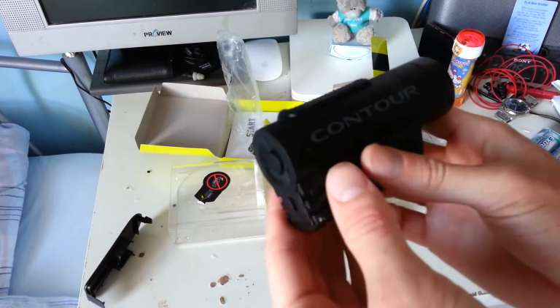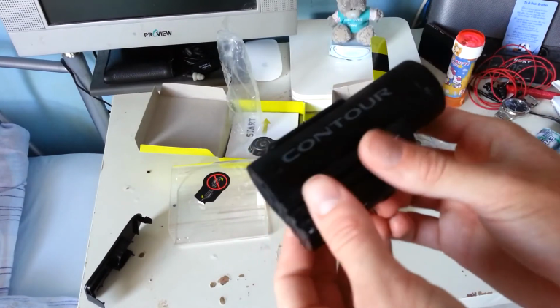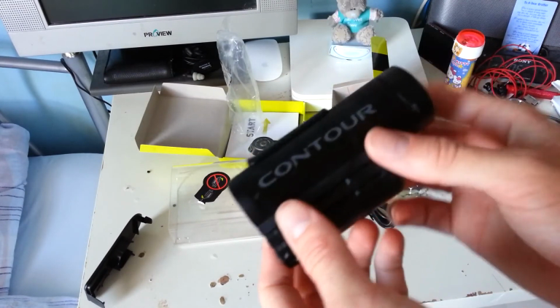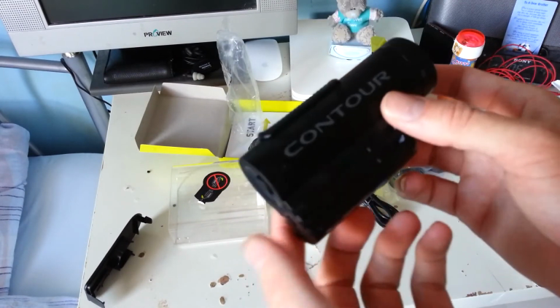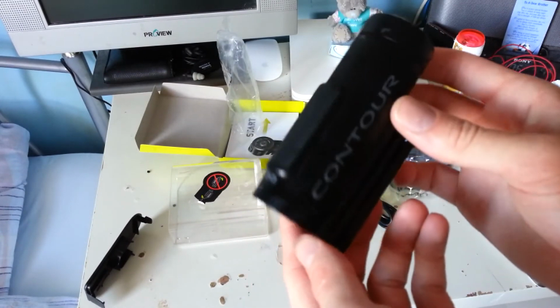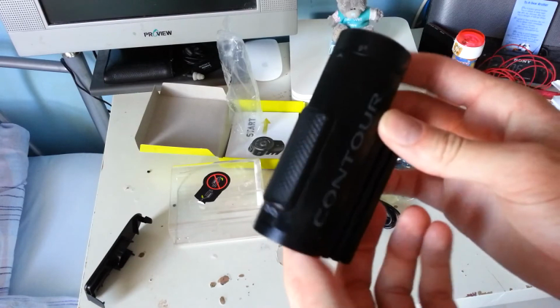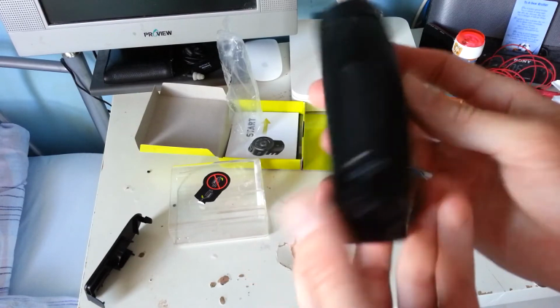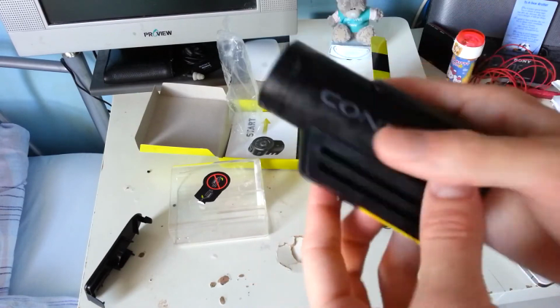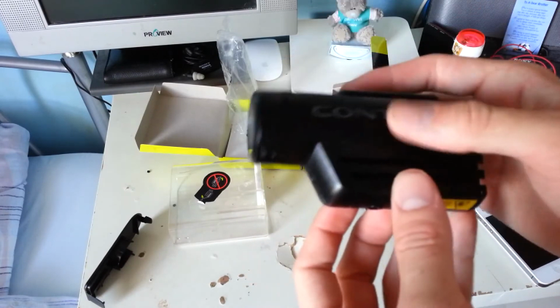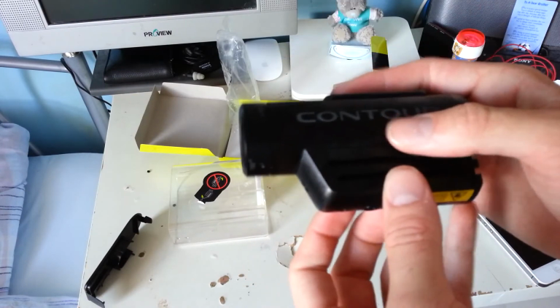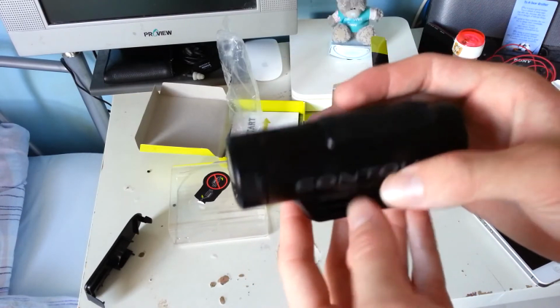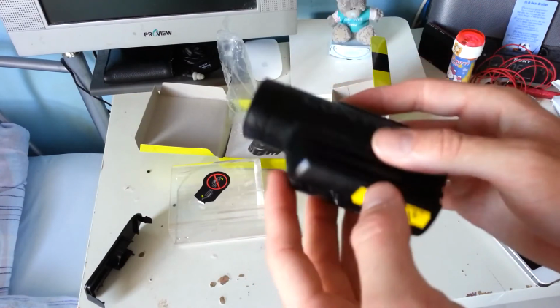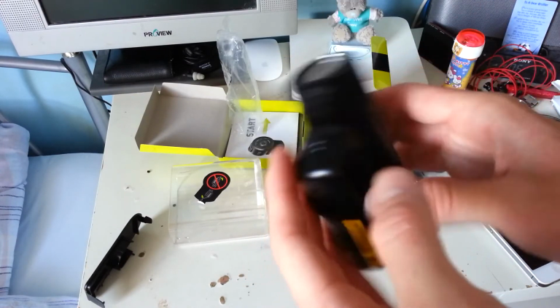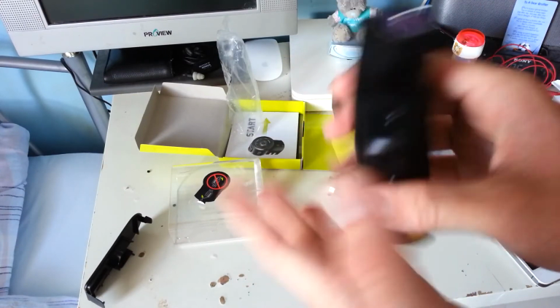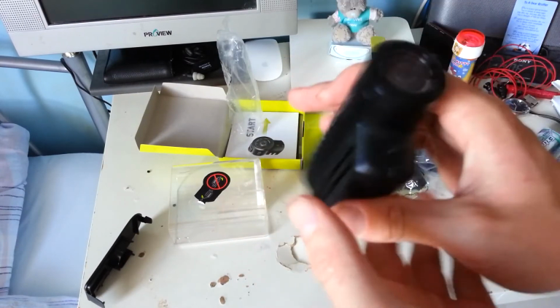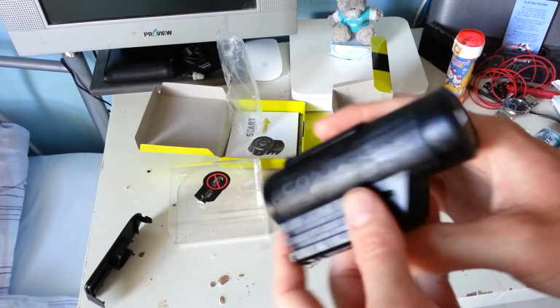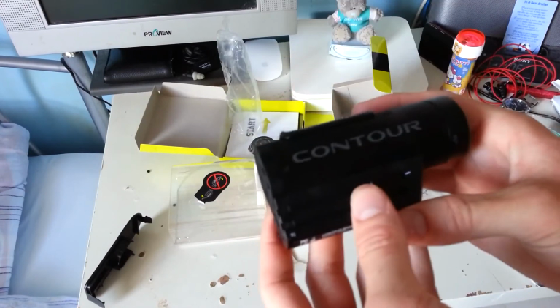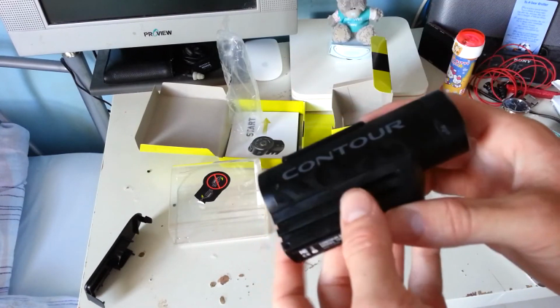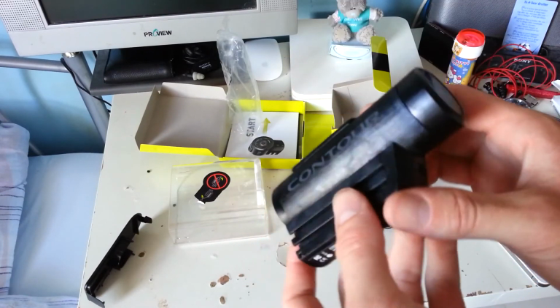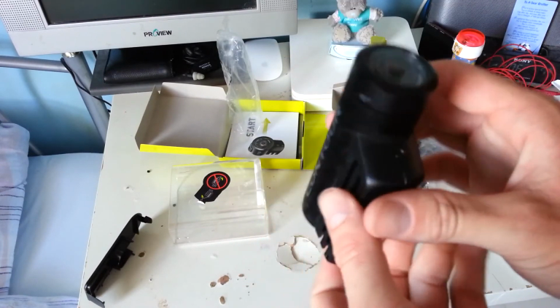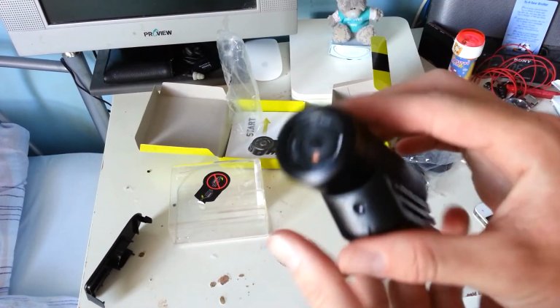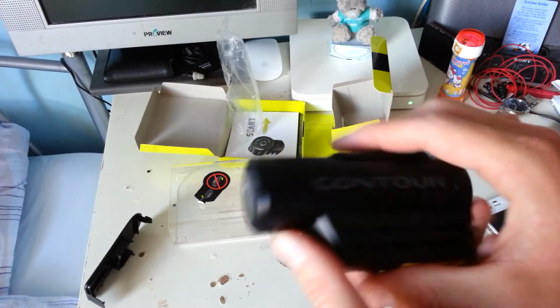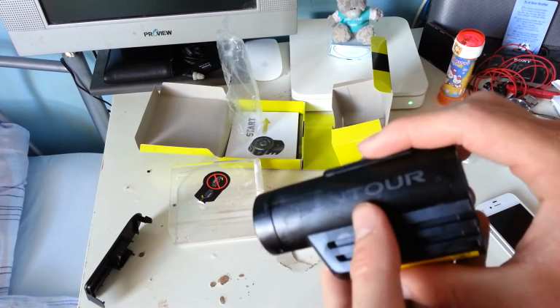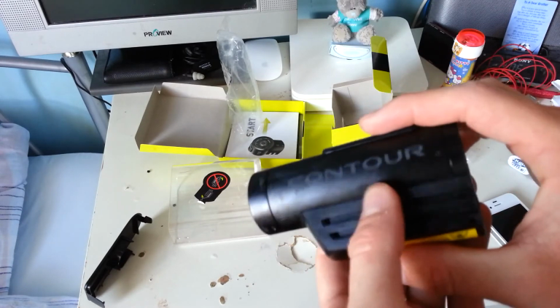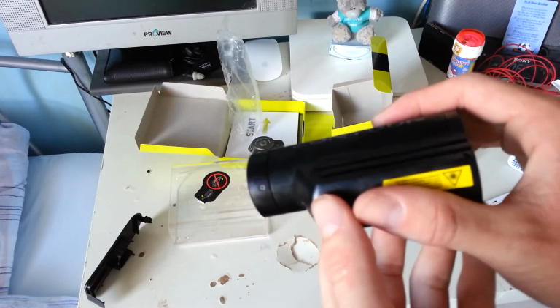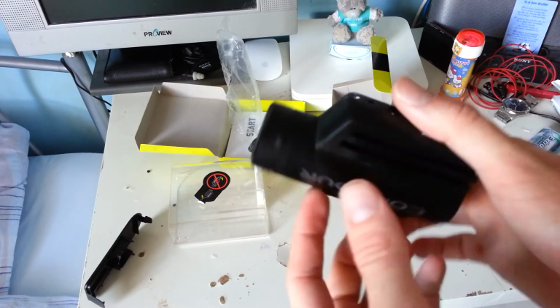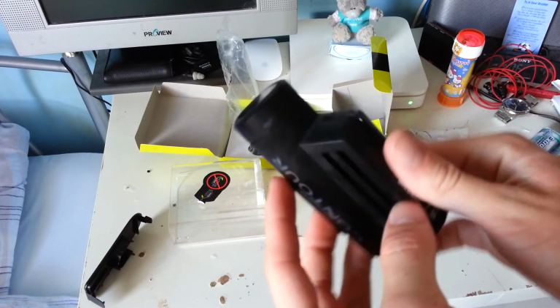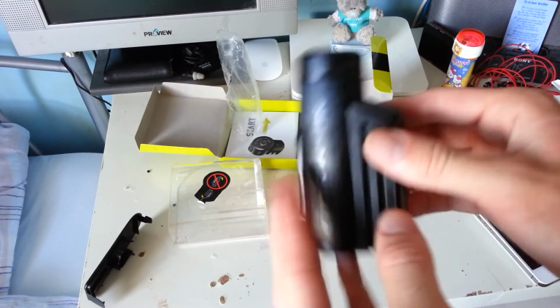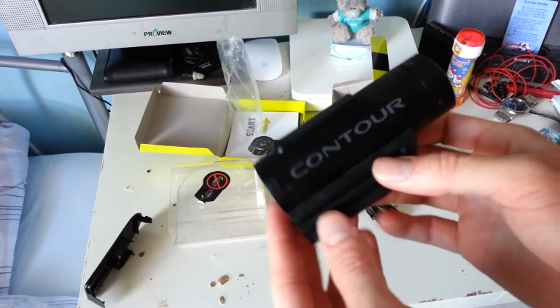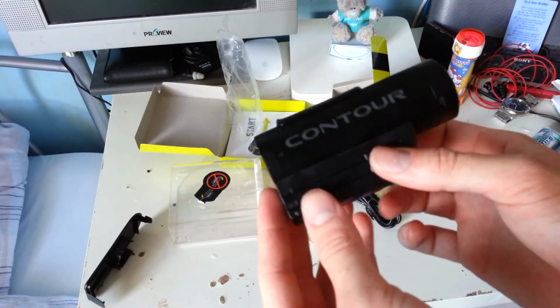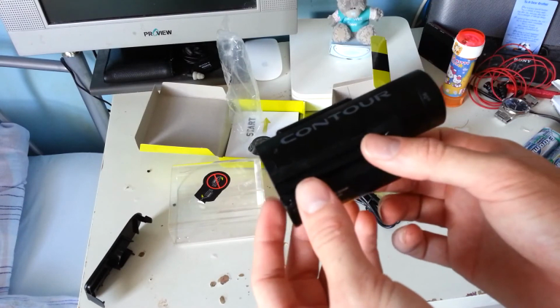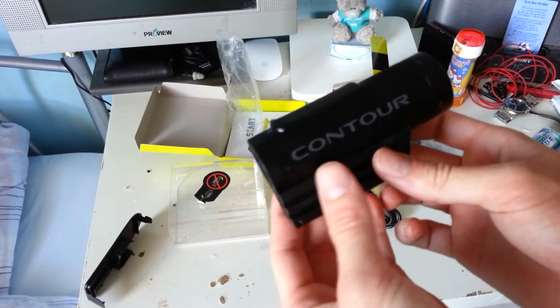So guys, this has been the unboxing of the Contour Roam. Thanks for watching, stay tuned to the channel for a review of this which I will be putting up in the next few weeks. Cheers guys.